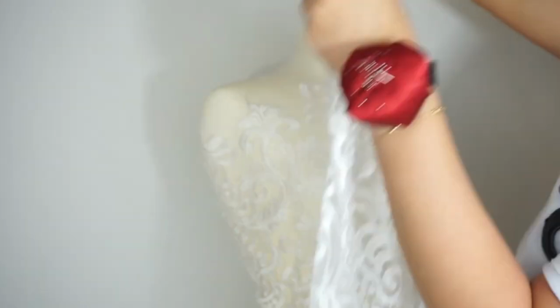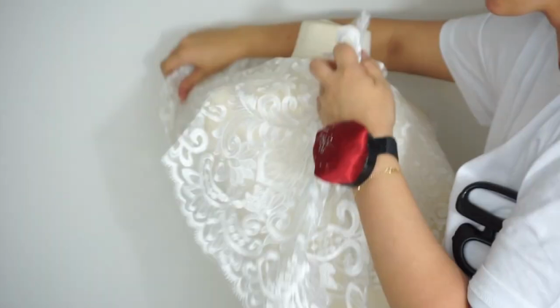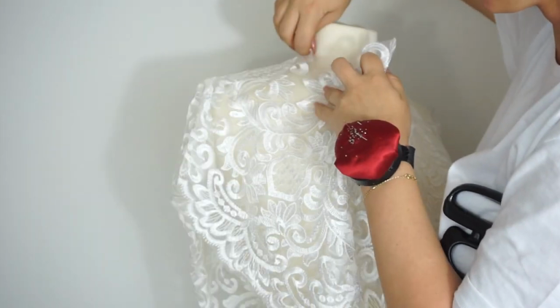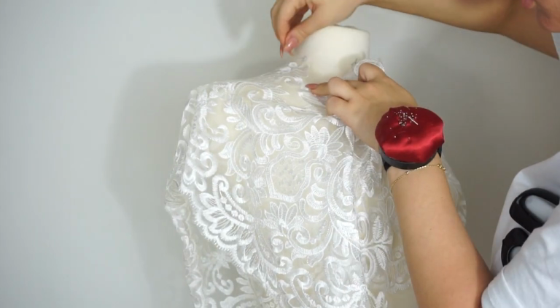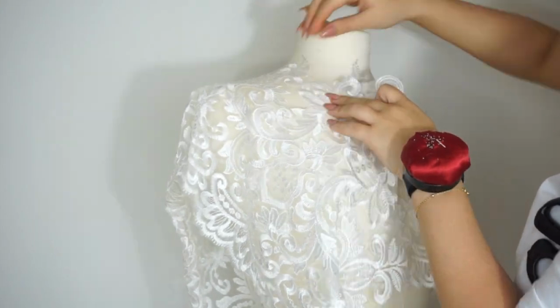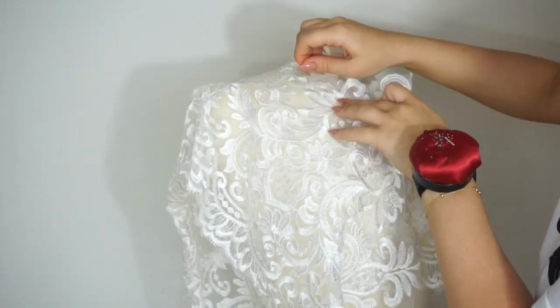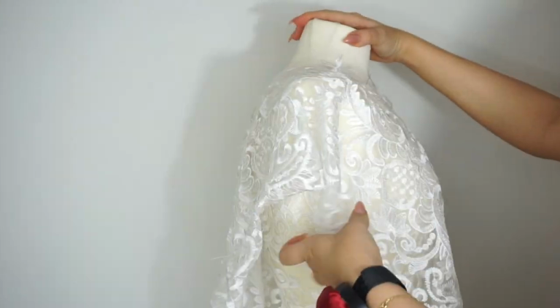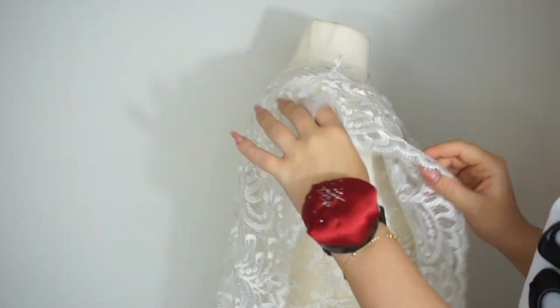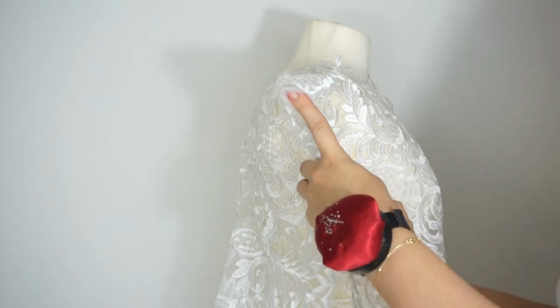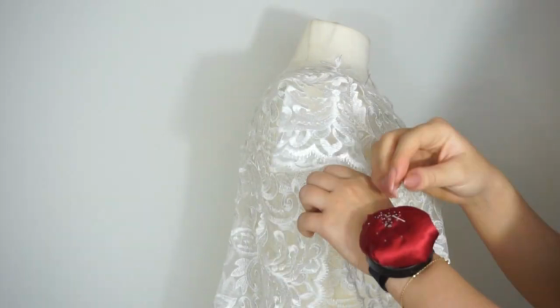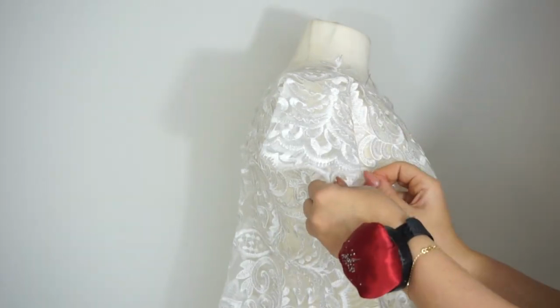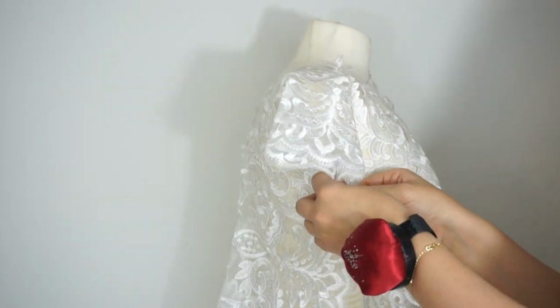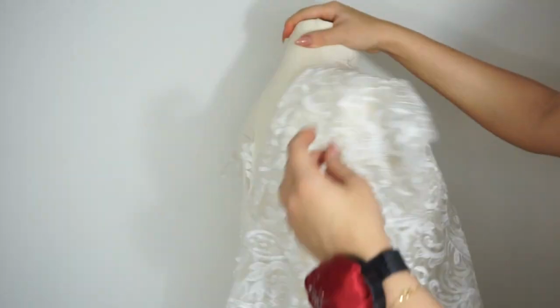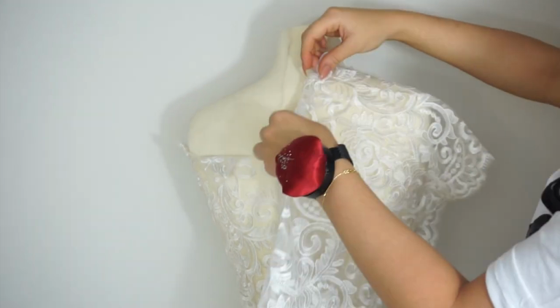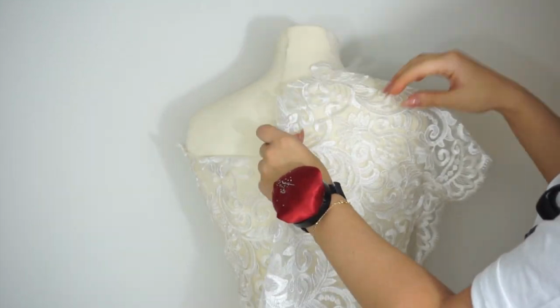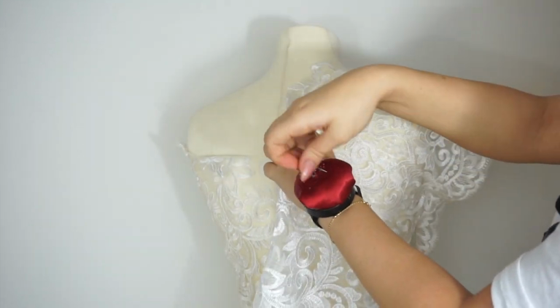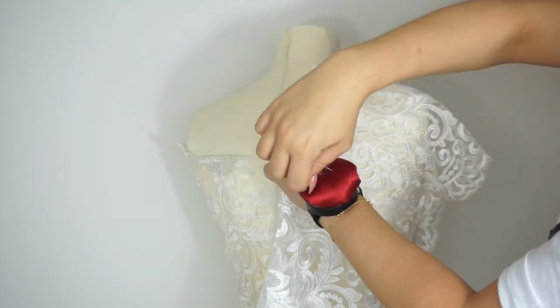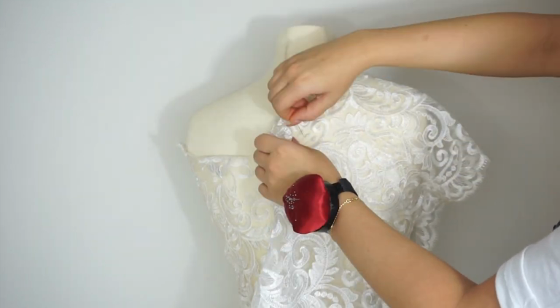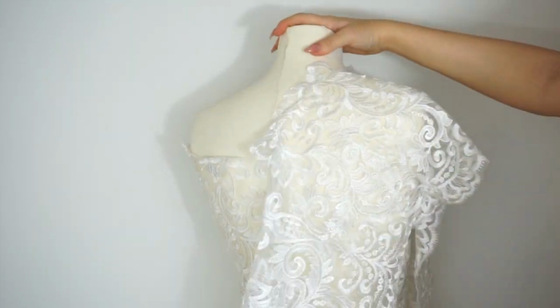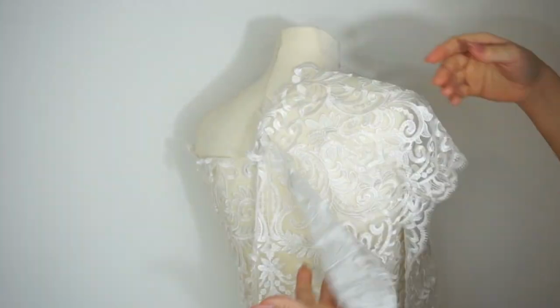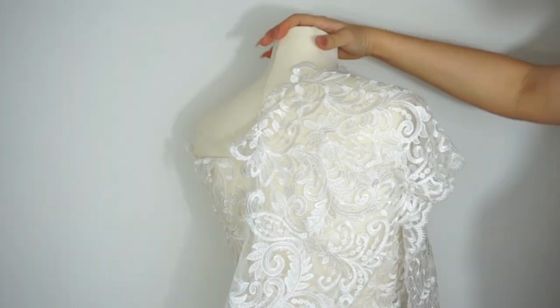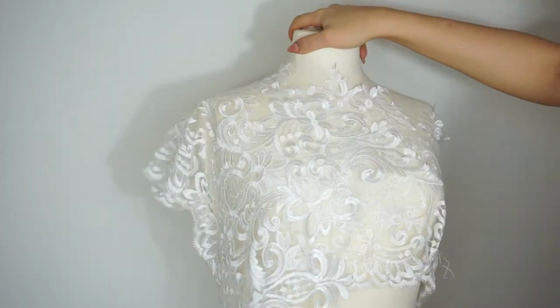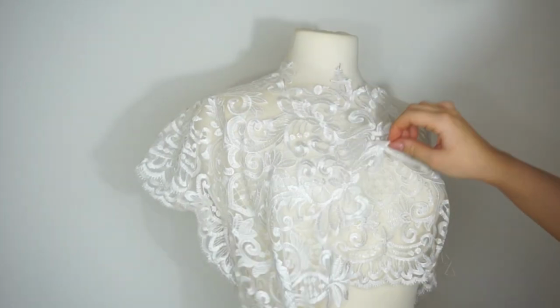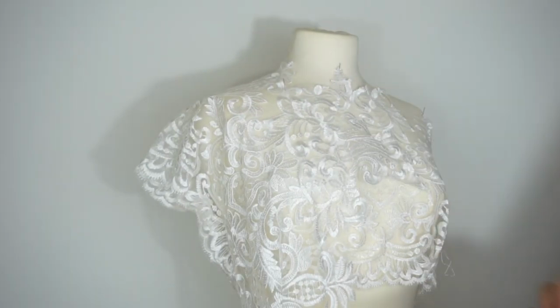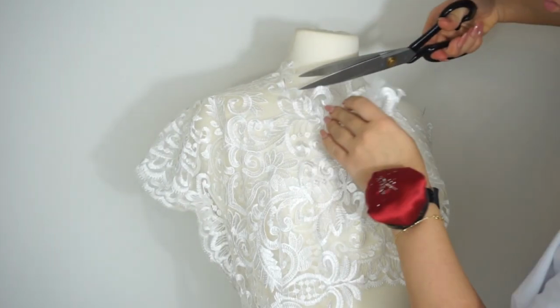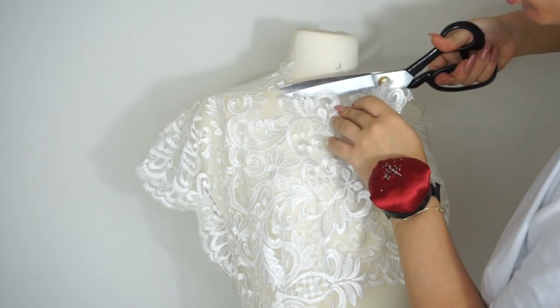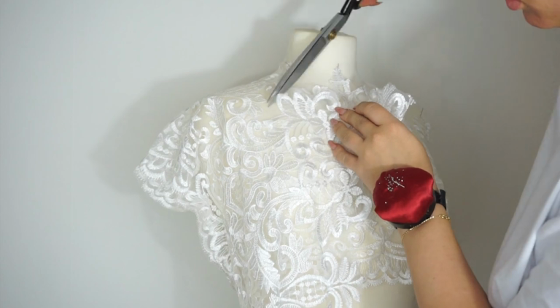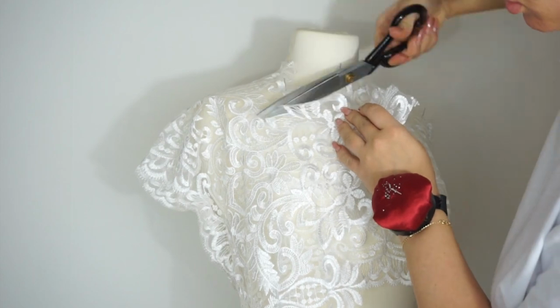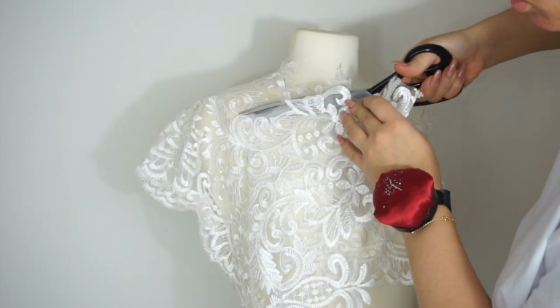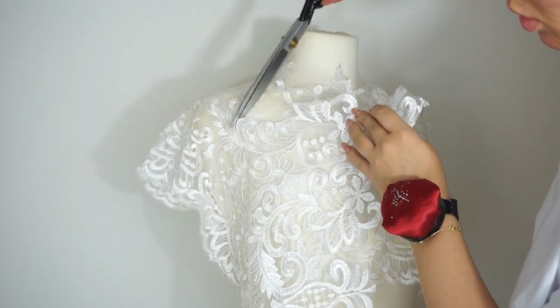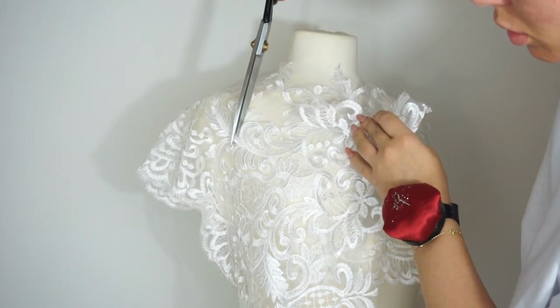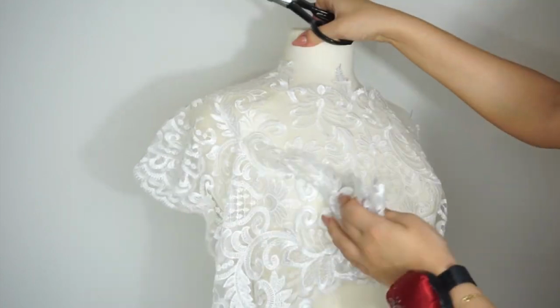Then I'm moving on to the sleeves. For the sleeves I'm using the biggest flower and placing it right on the shoulder, then covering up the whole shoulder area with the lacing and cutting it out as well.